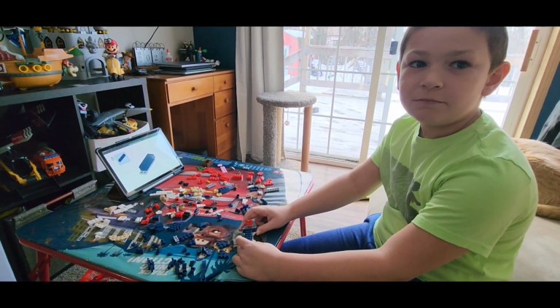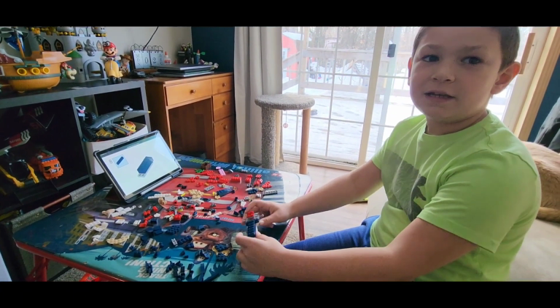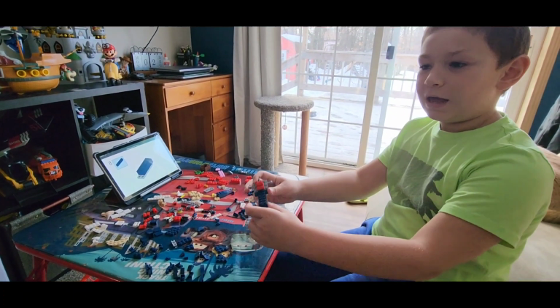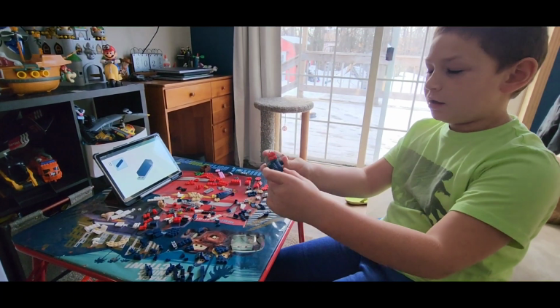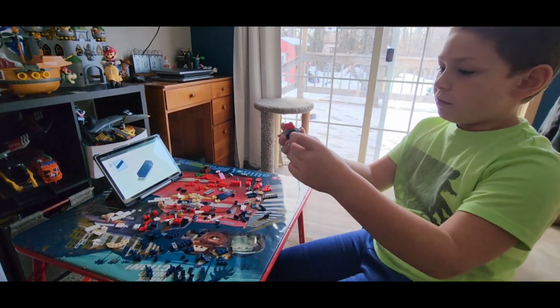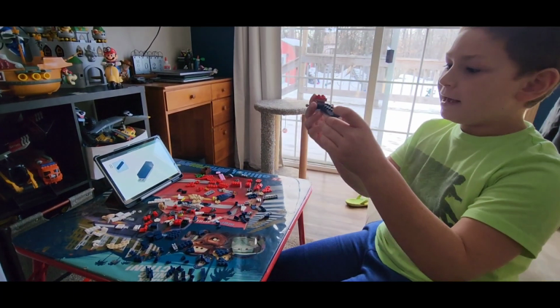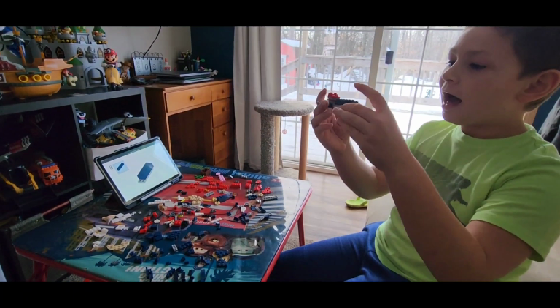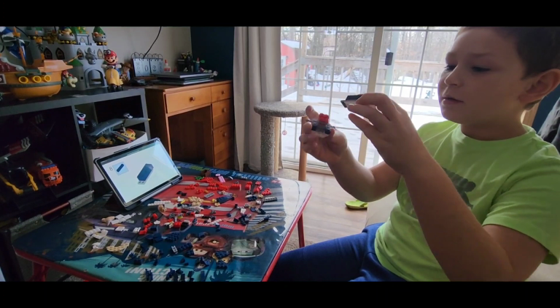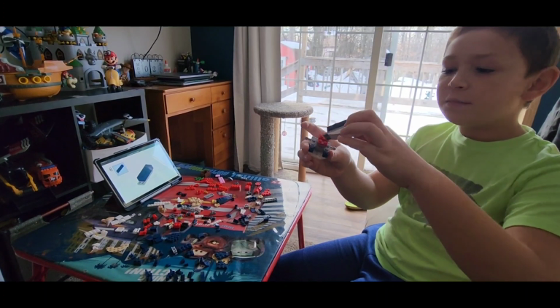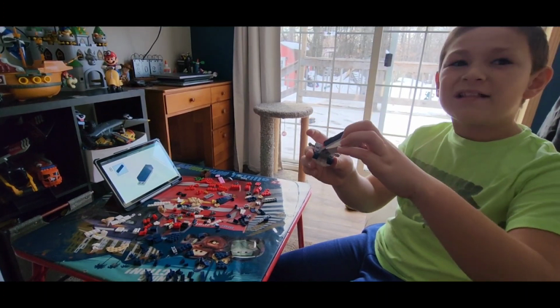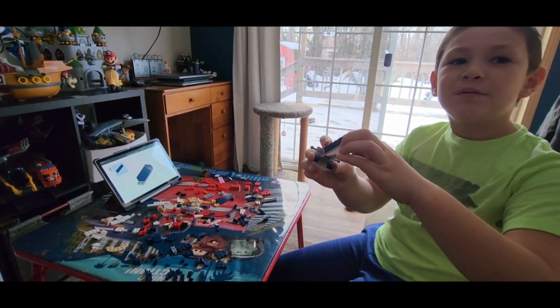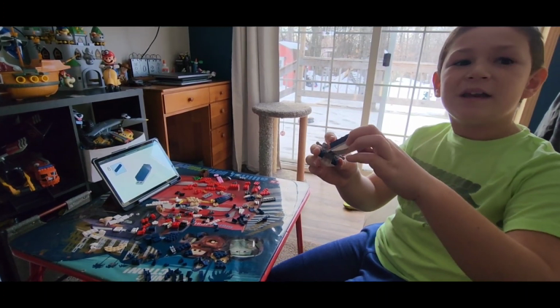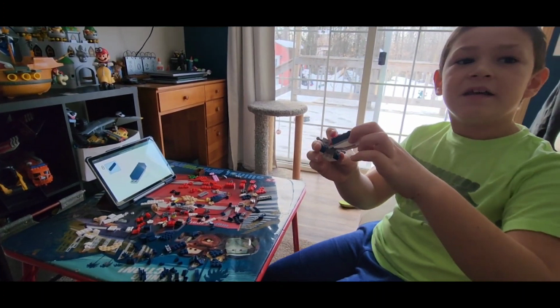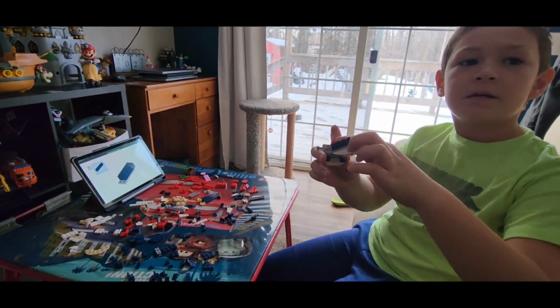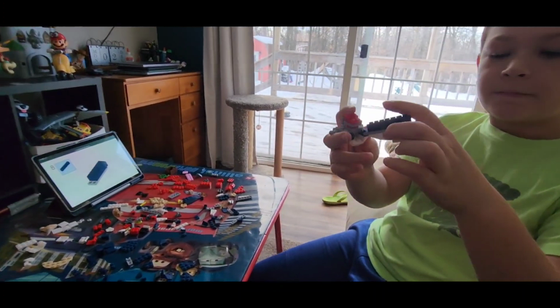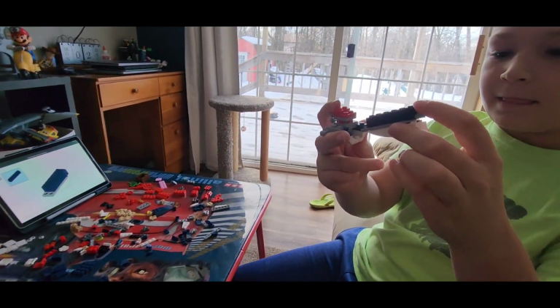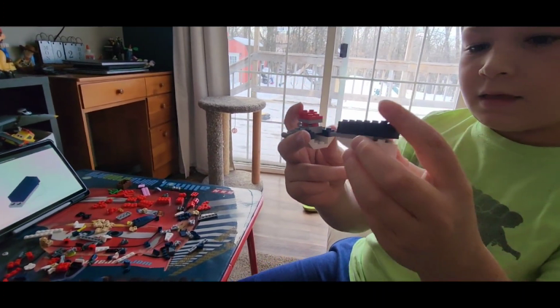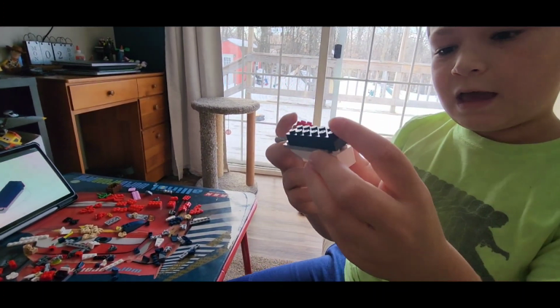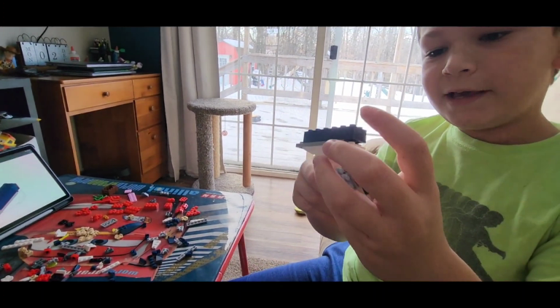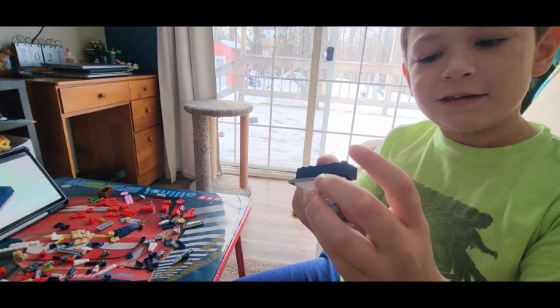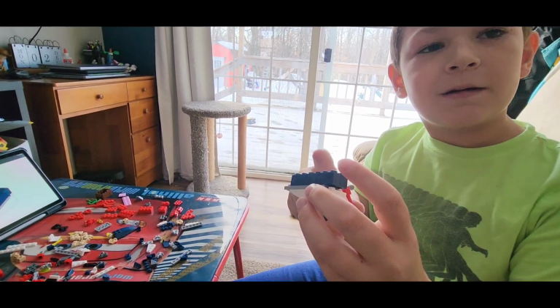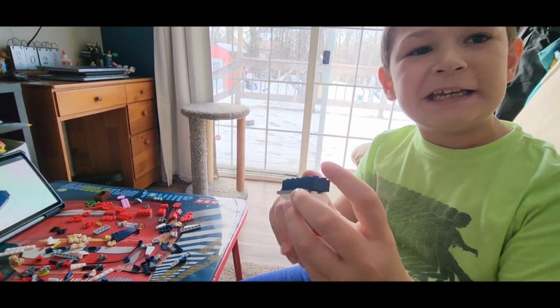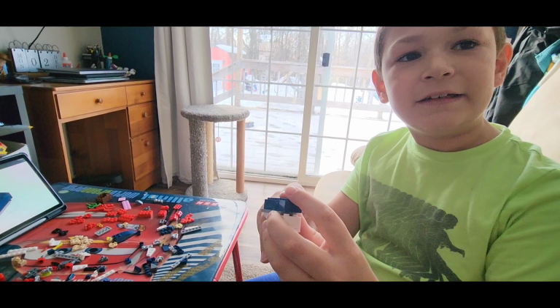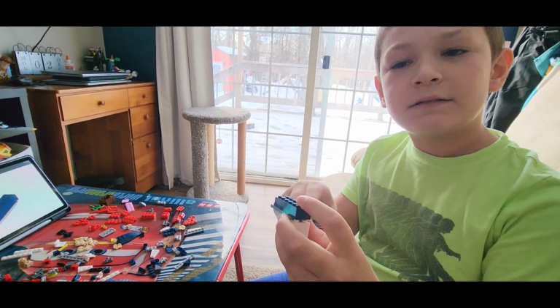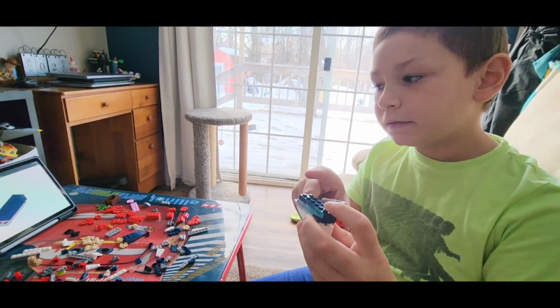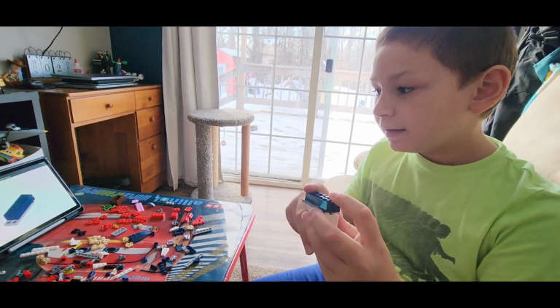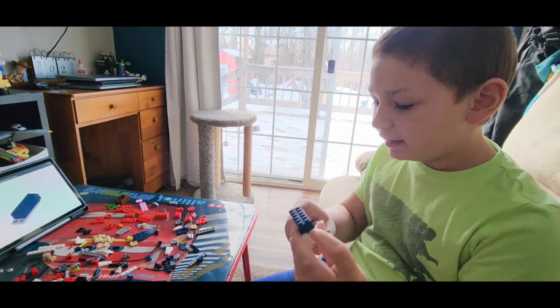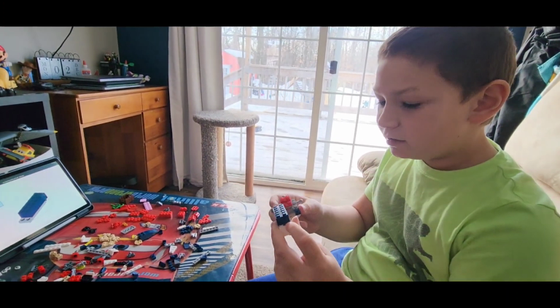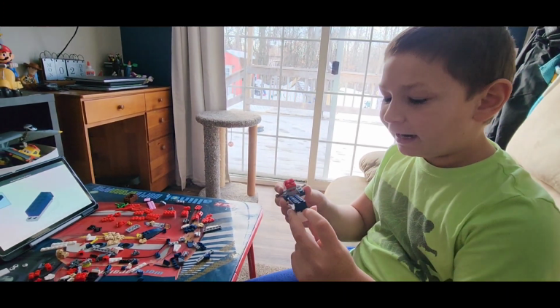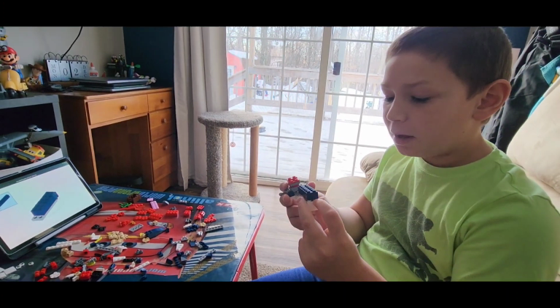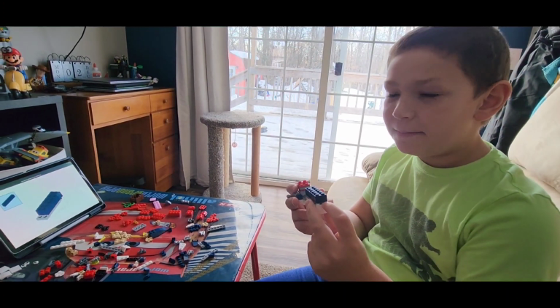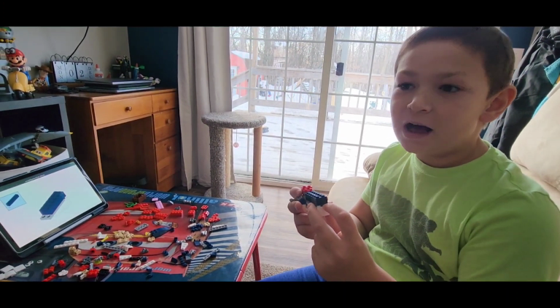We got some of this build completed, and we got this section completed. See you on the next clip of the video.